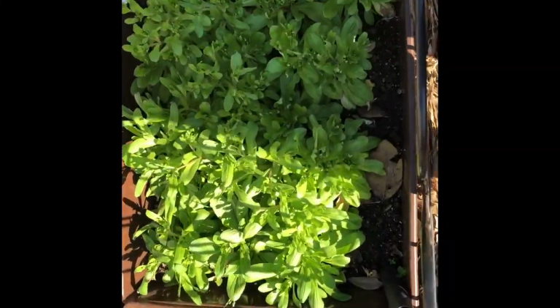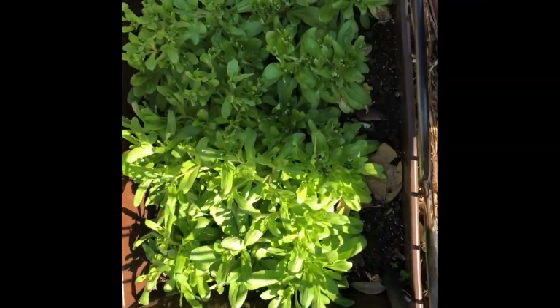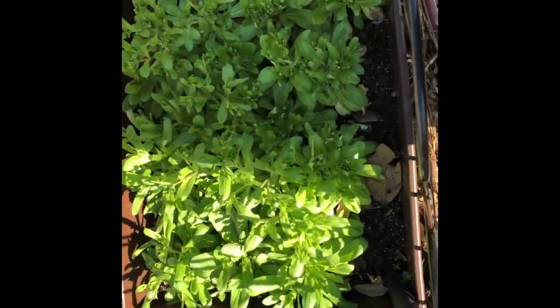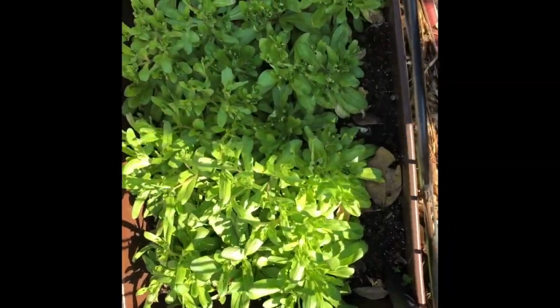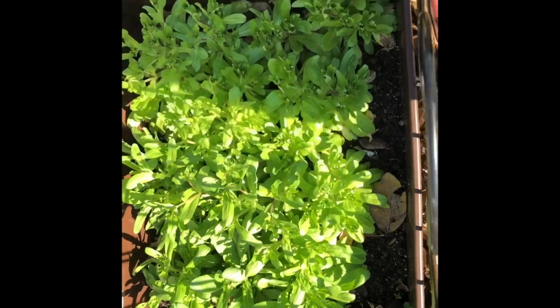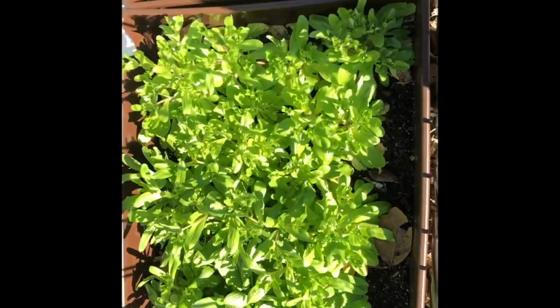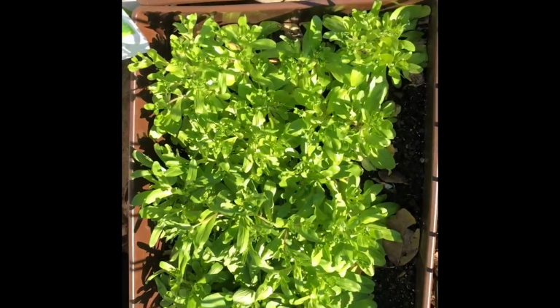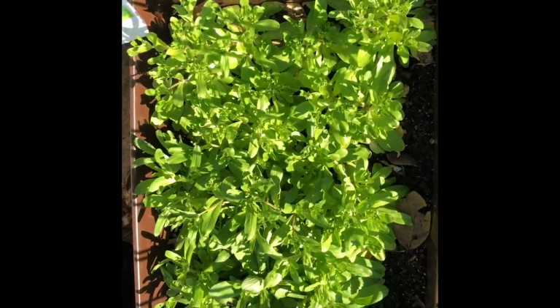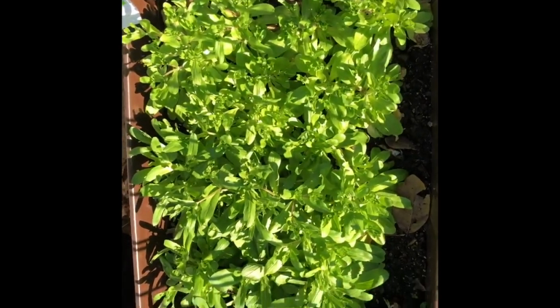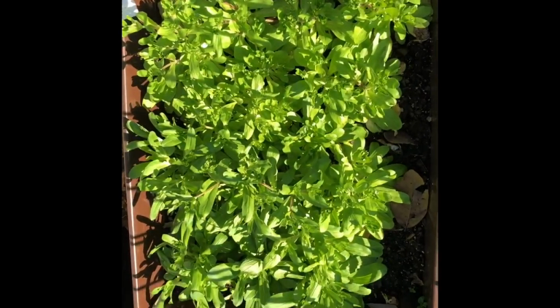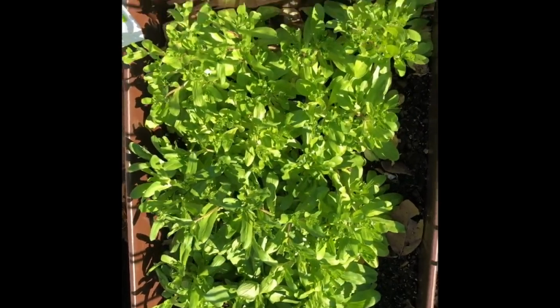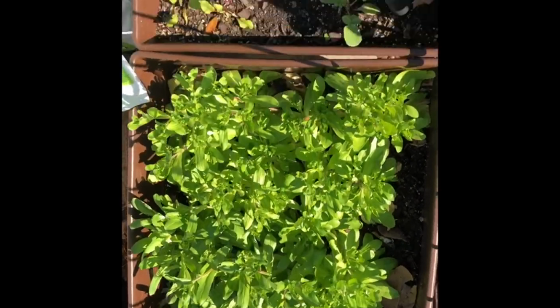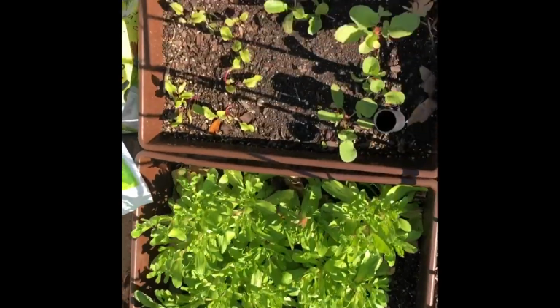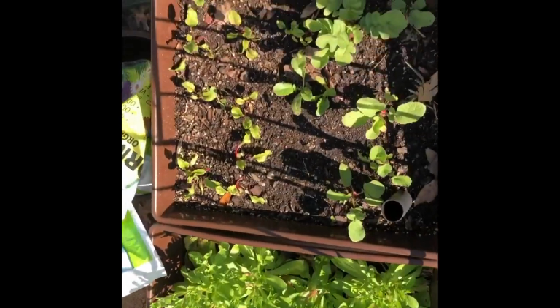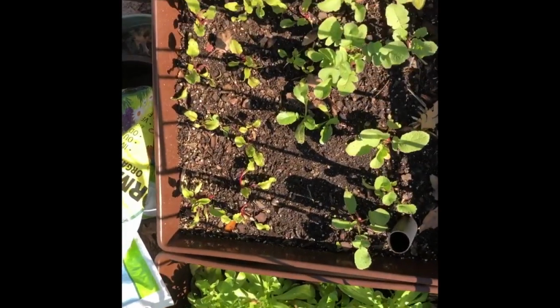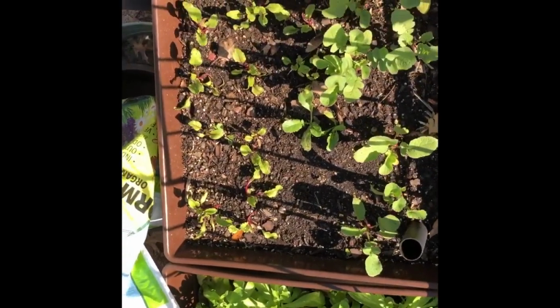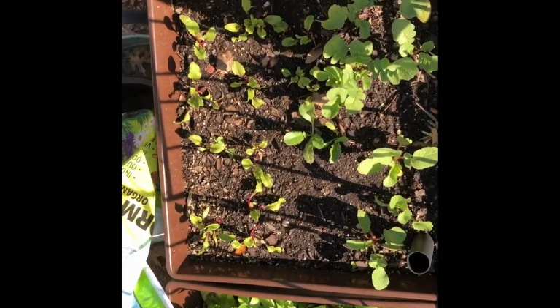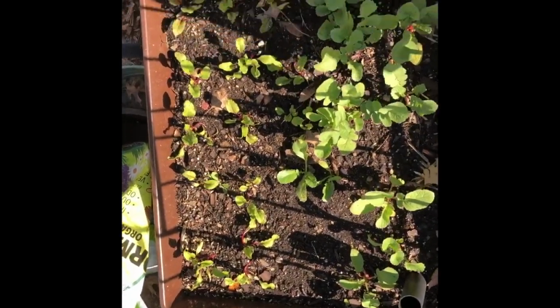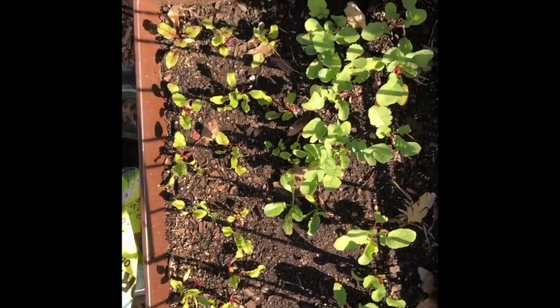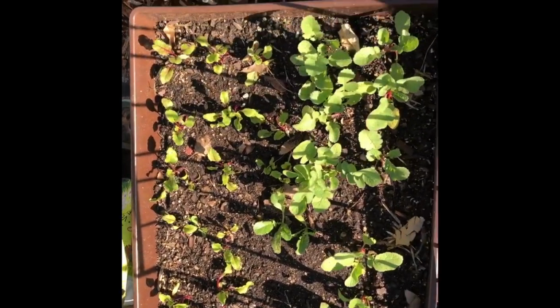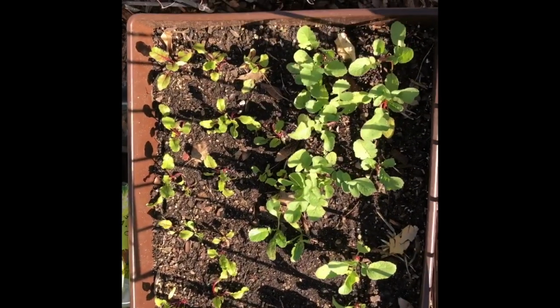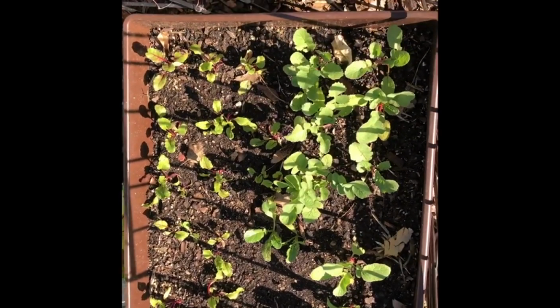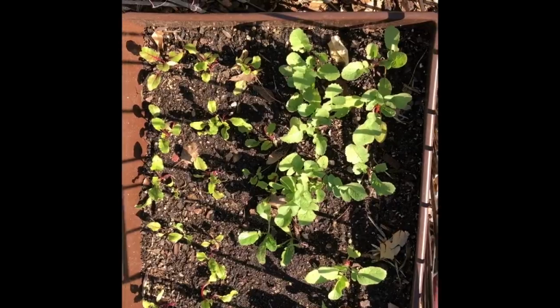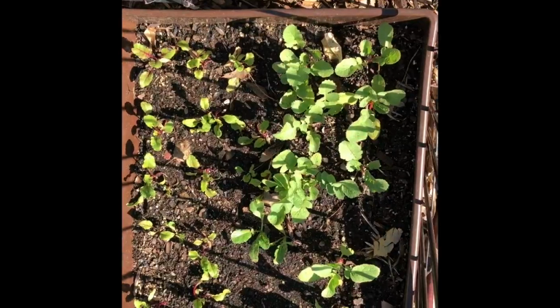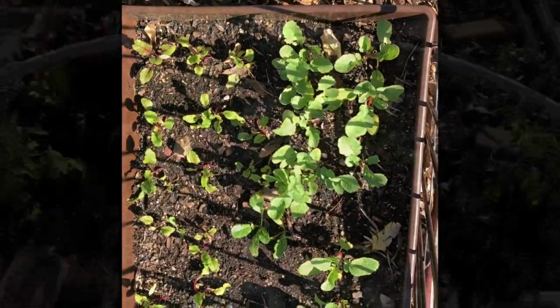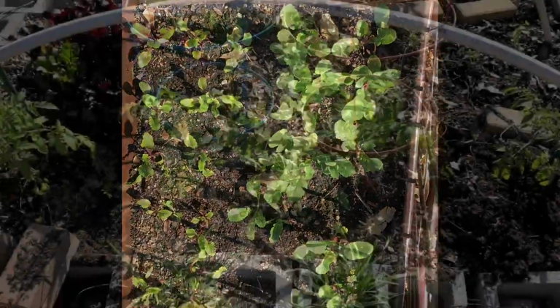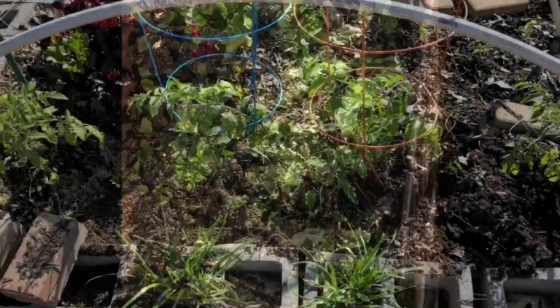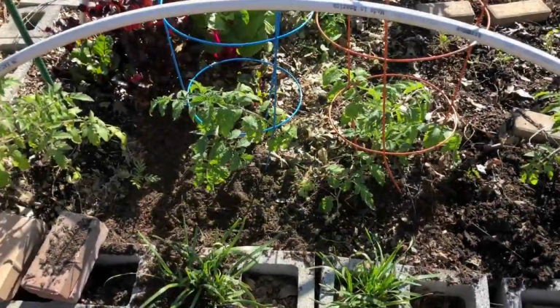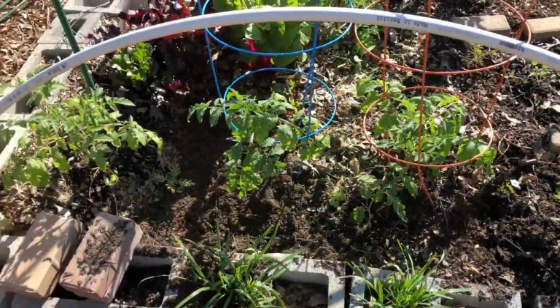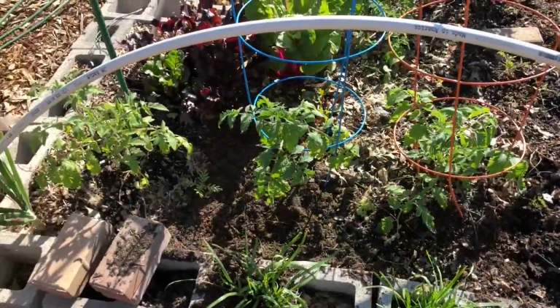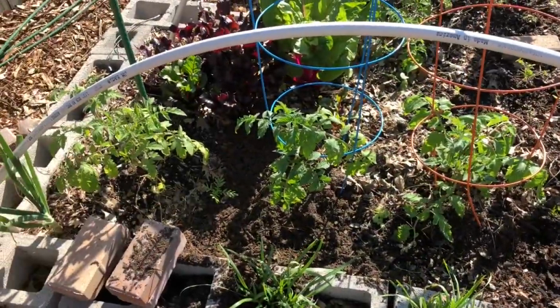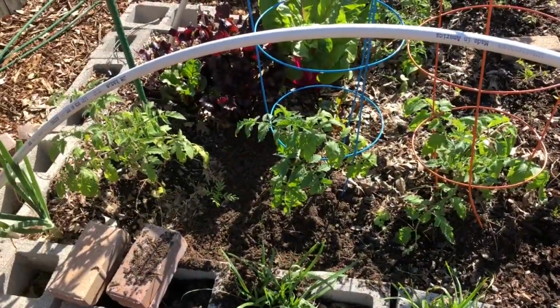Here's corn salad — it looks like it's getting ready to go to seed, so I'll probably harvest it all in the next few days. Radish, watermelon radish, and regular cherry radish are doing good.